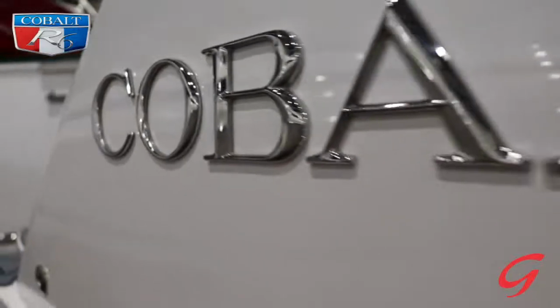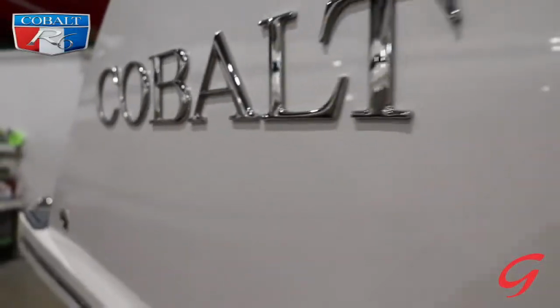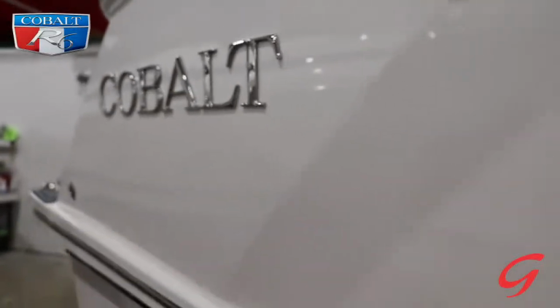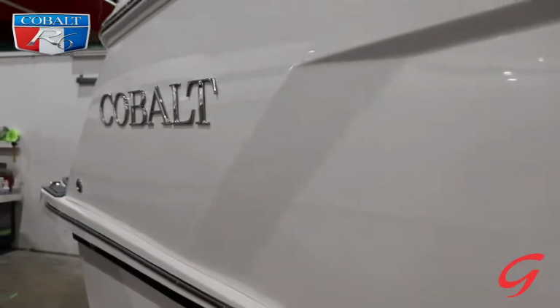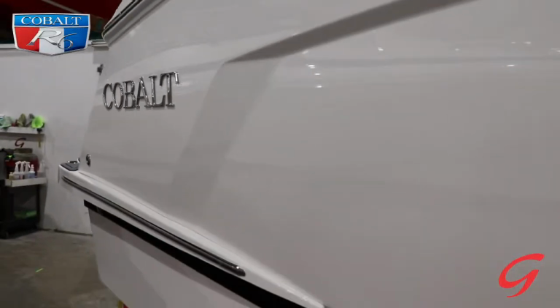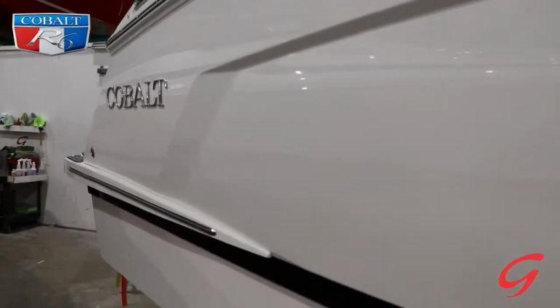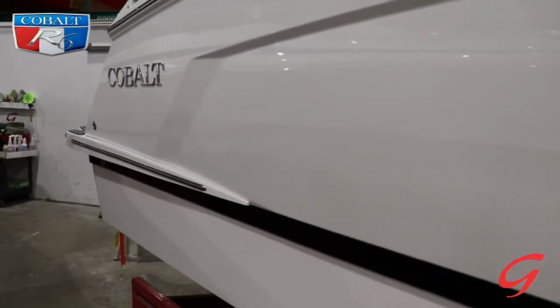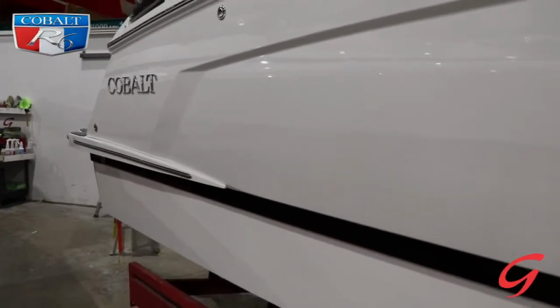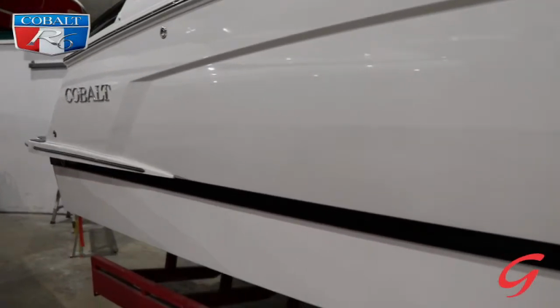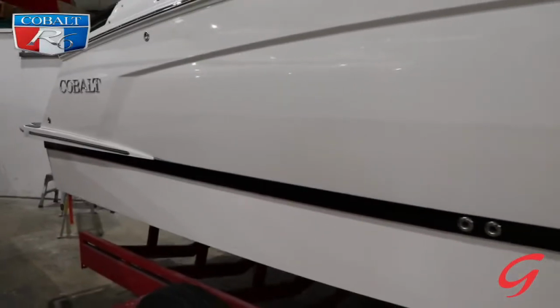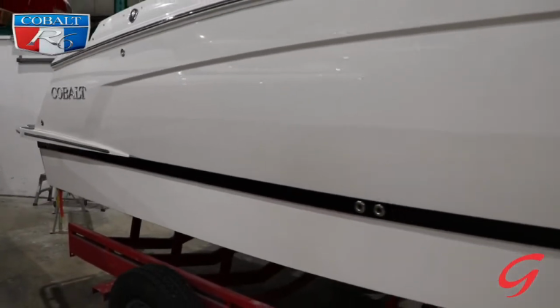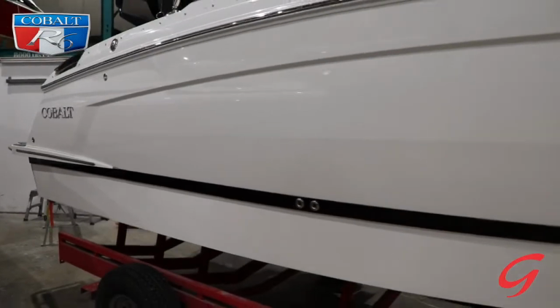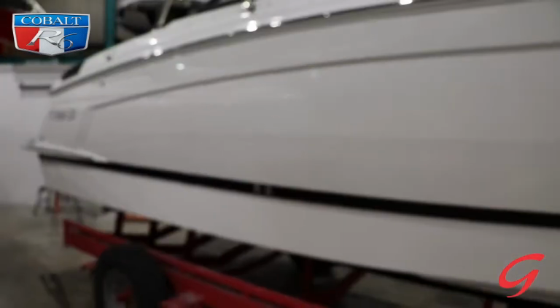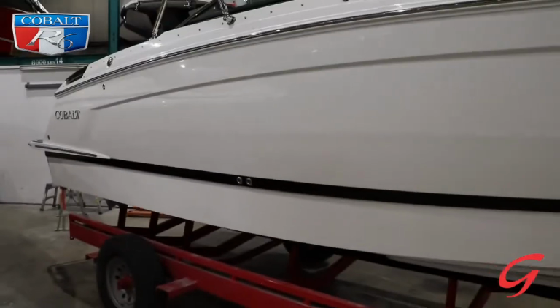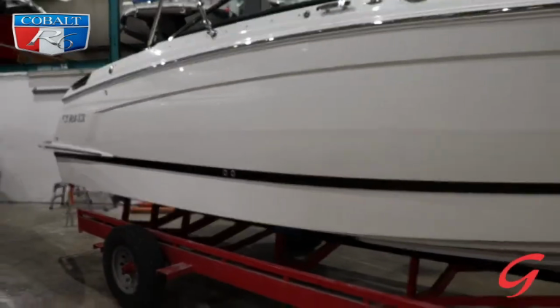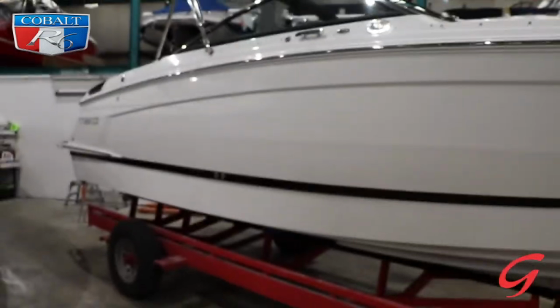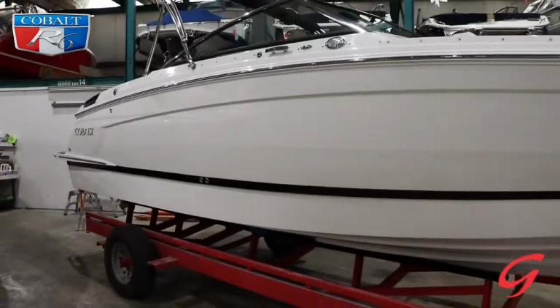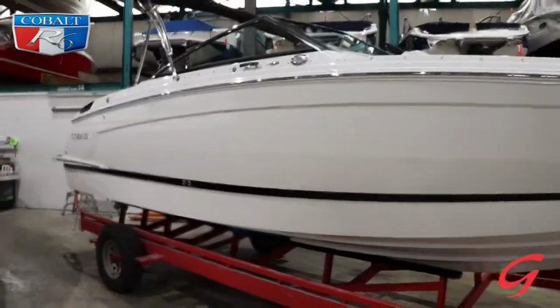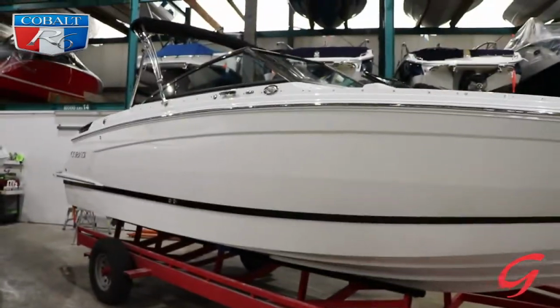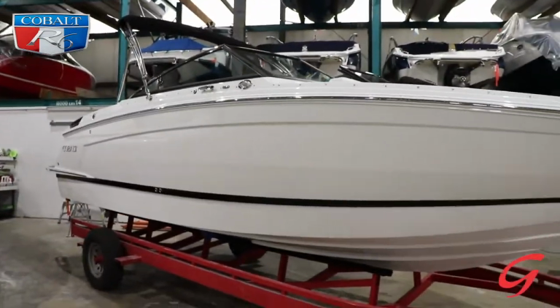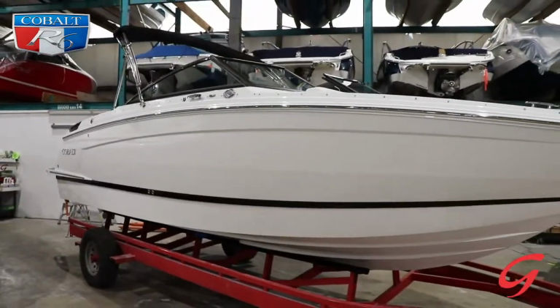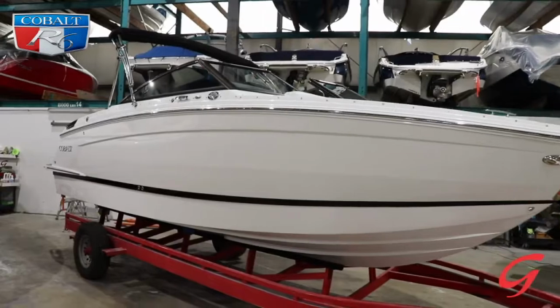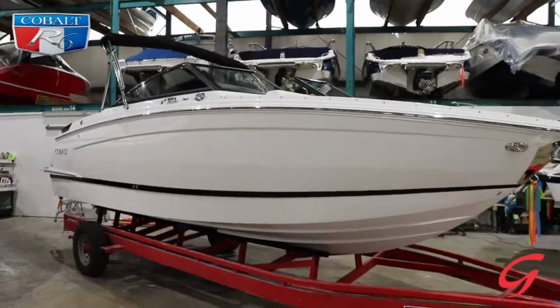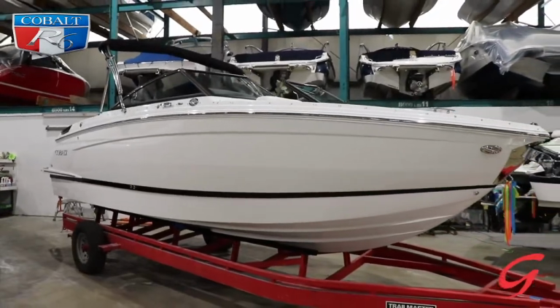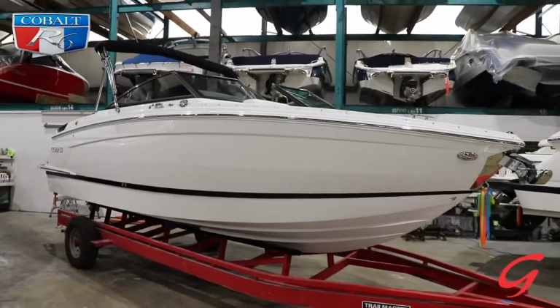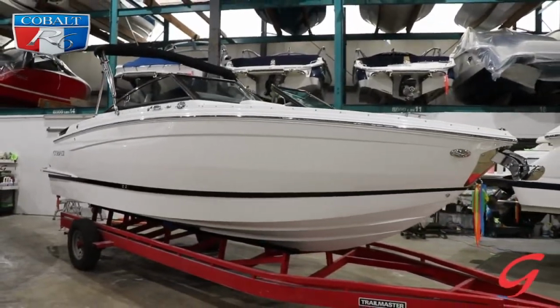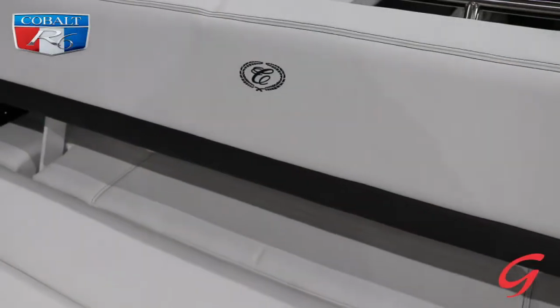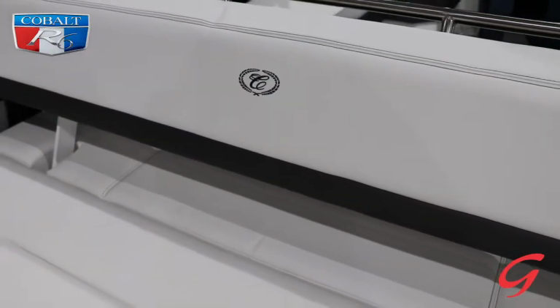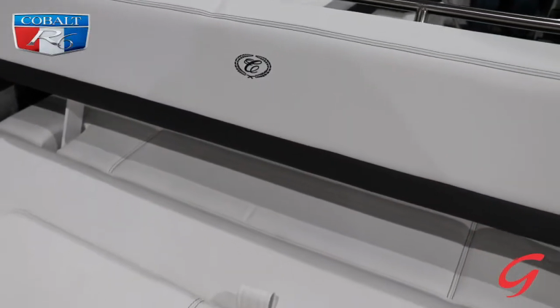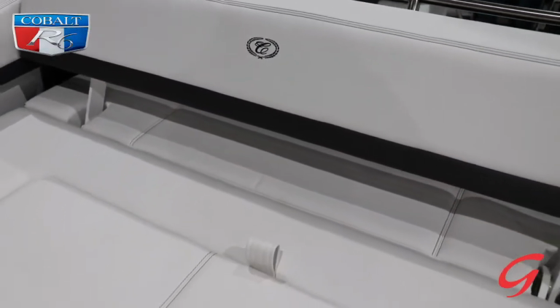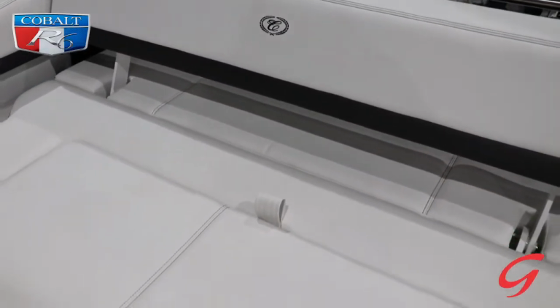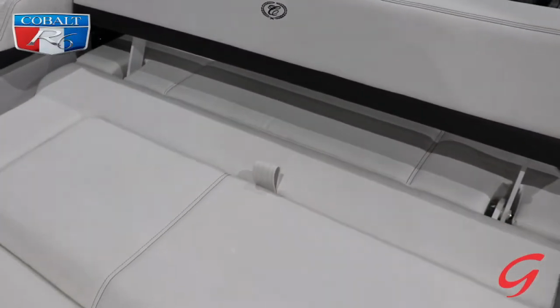Hey water sports fans, welcome to Gordy's. Today we're taking a look at a 2022 Cobalt R6. This one is set up in sport ebony with a premium easy fold bimini and a Tahoe gray interior.